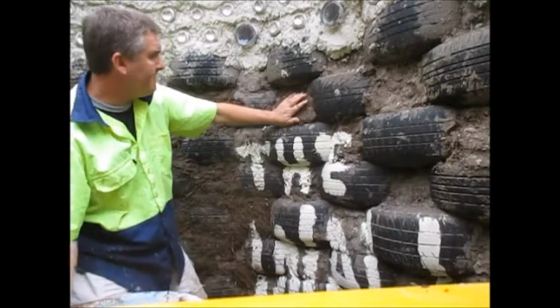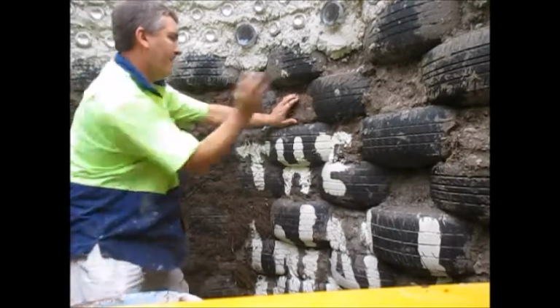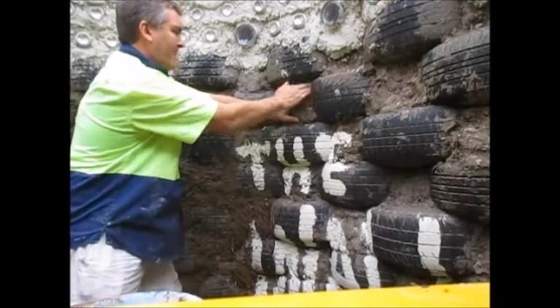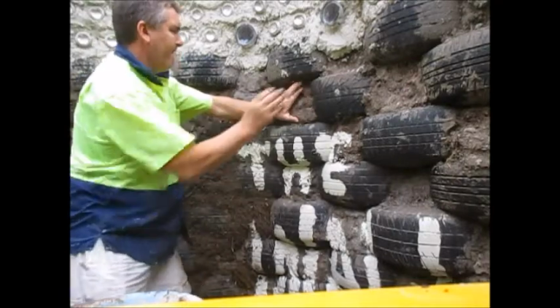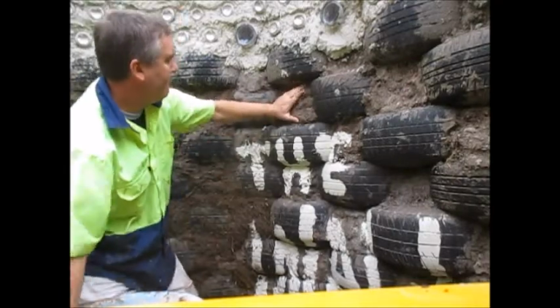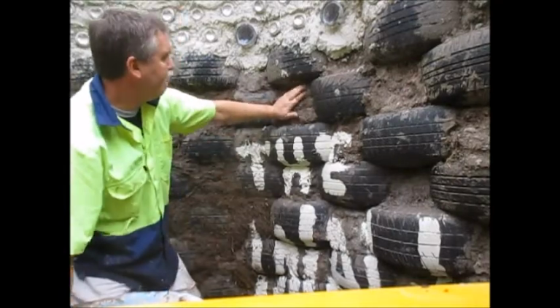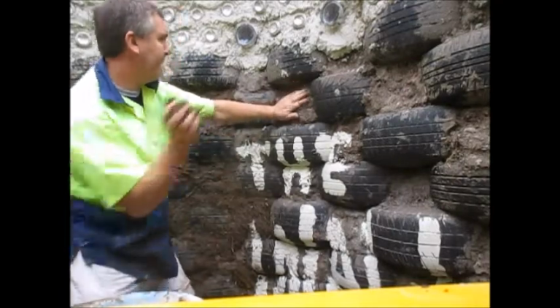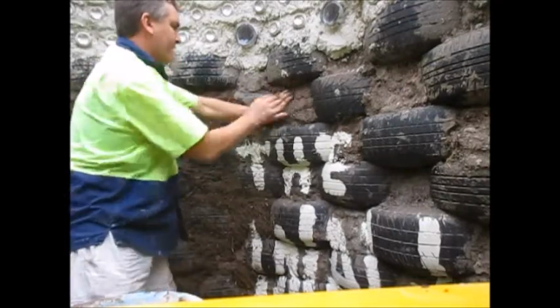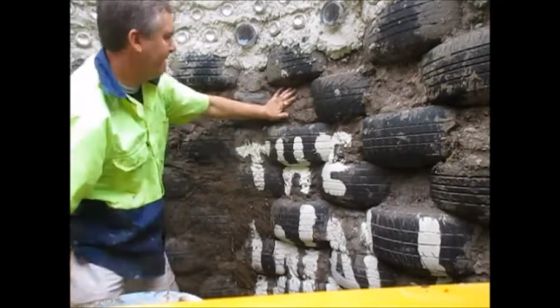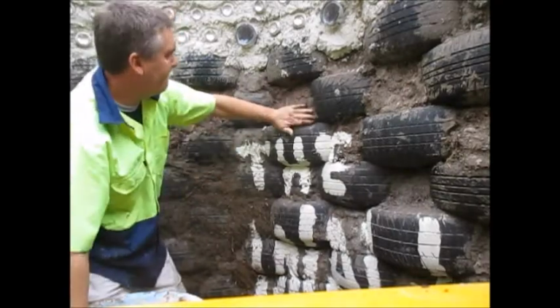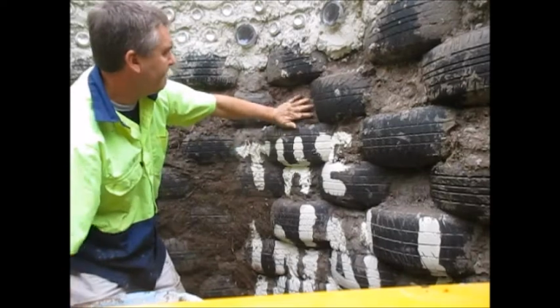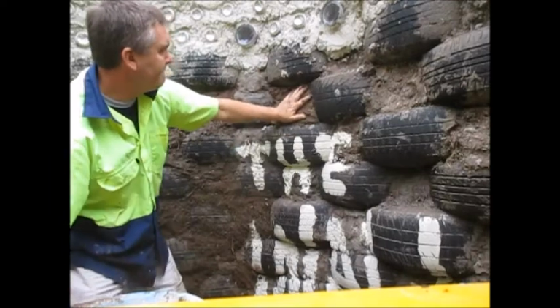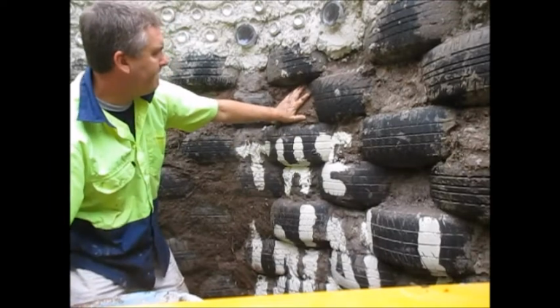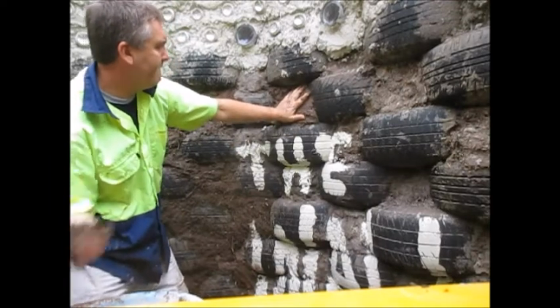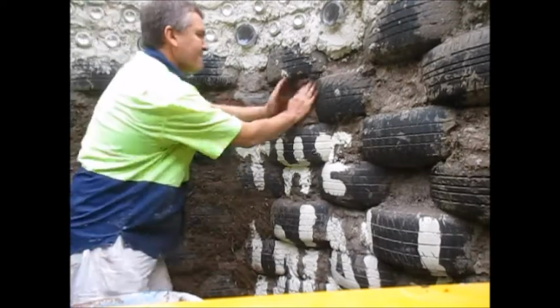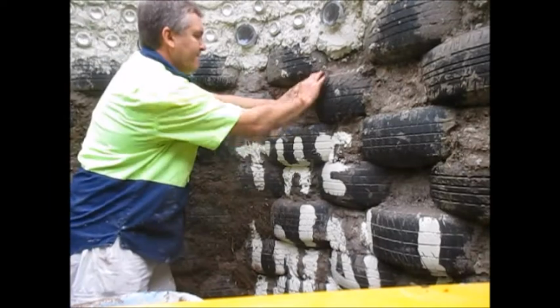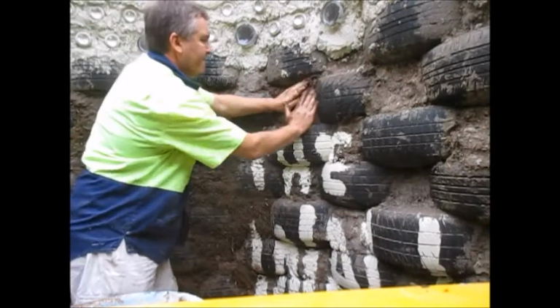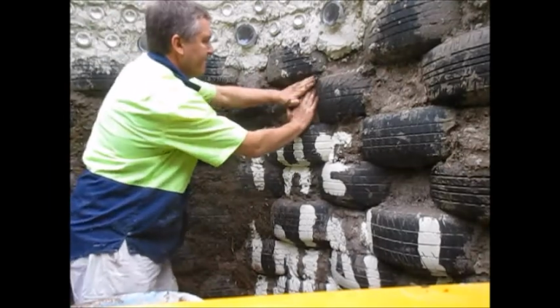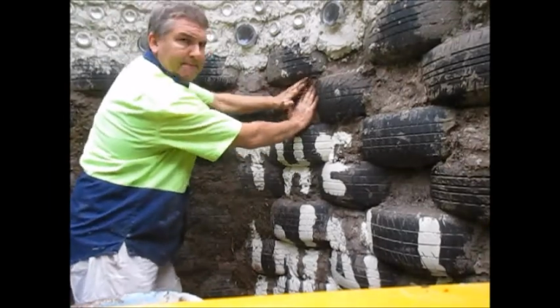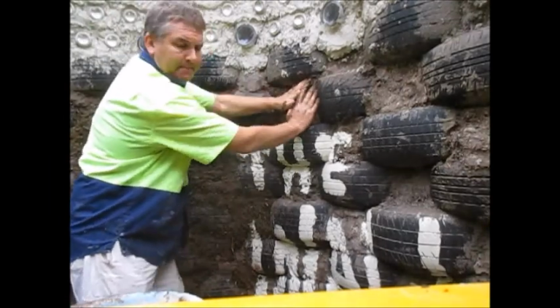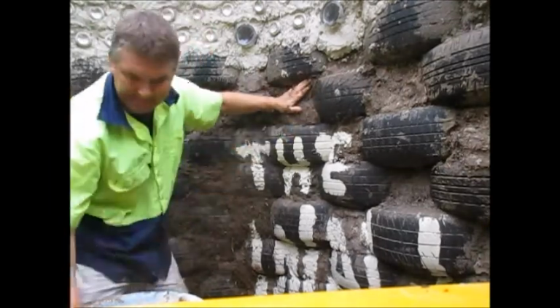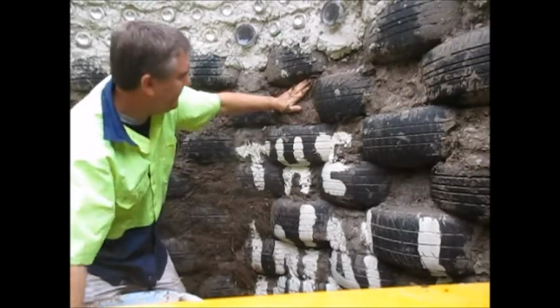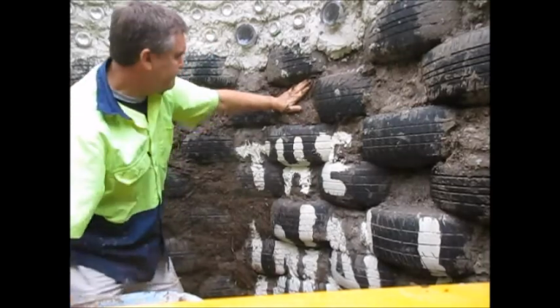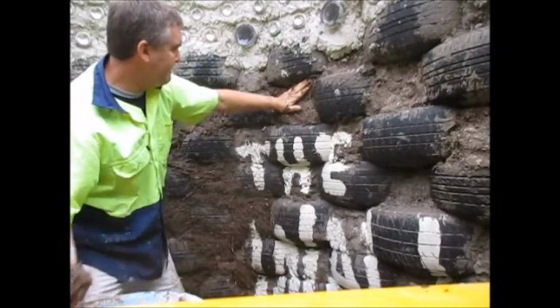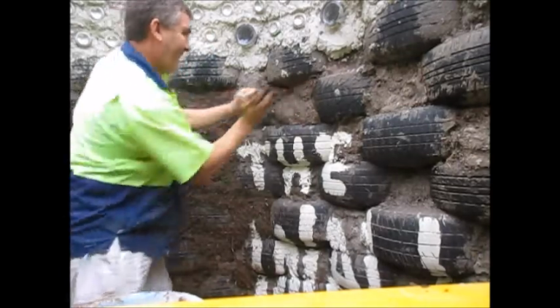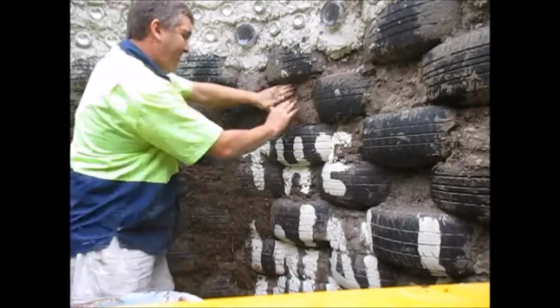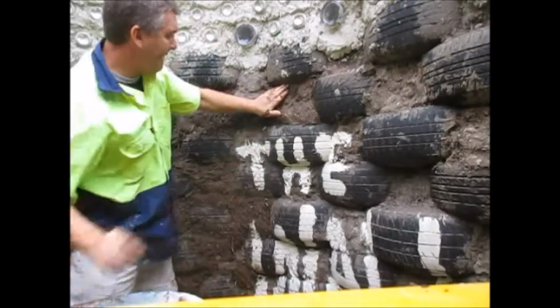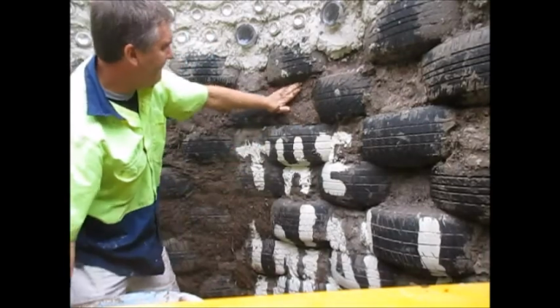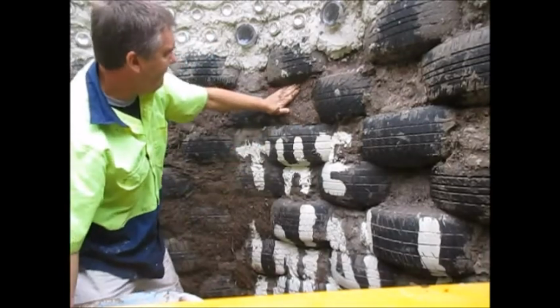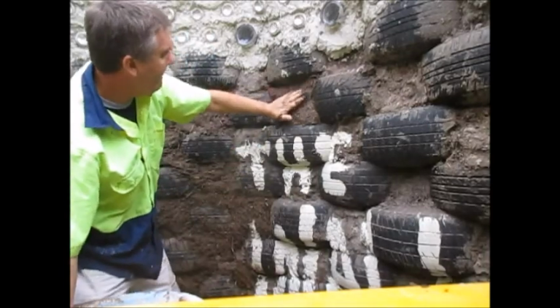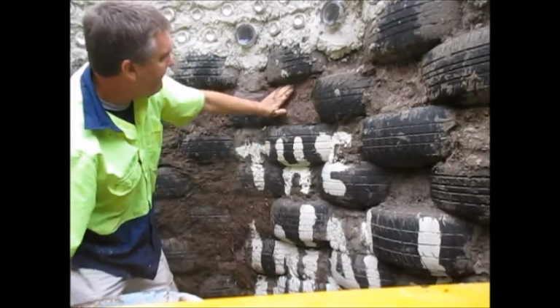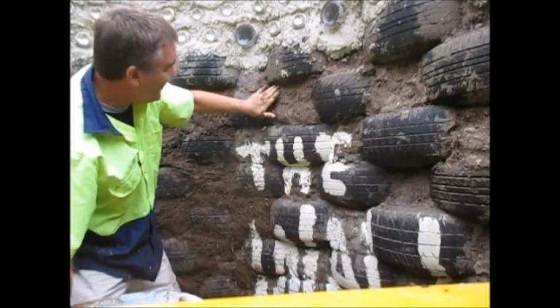Initially it wants to fall out, so I've got my hand just to keep it in. But within about a minute it starts settling down and binding. I'm just using my fingers there to keep it all in and very quickly it starts holding together.